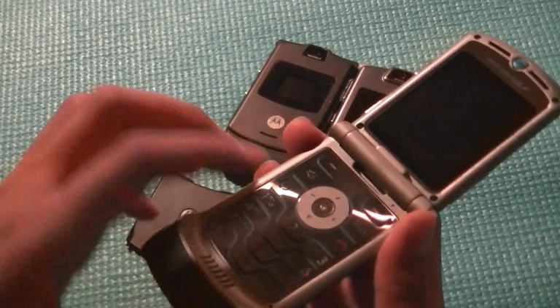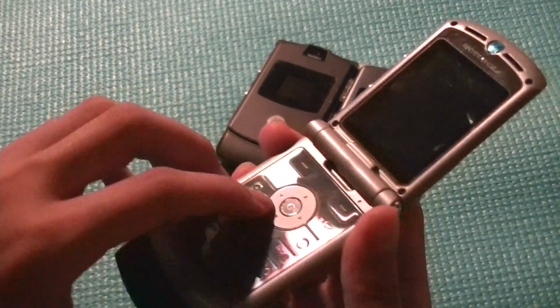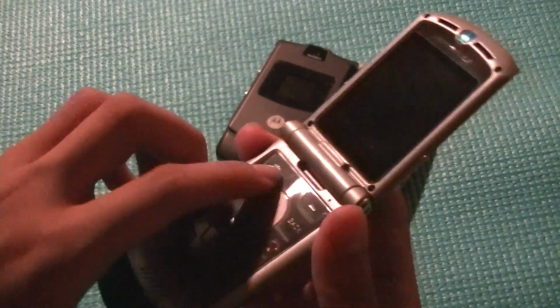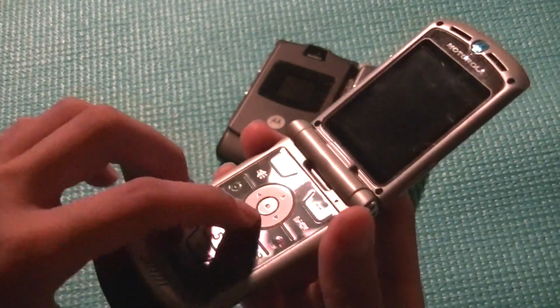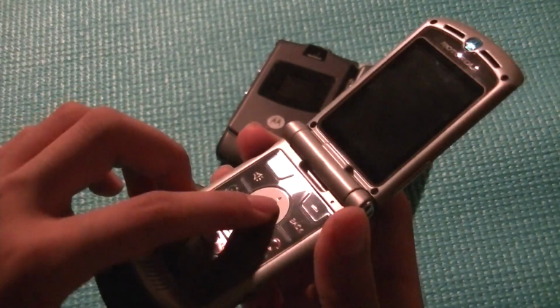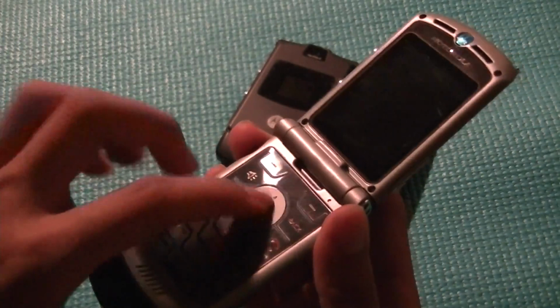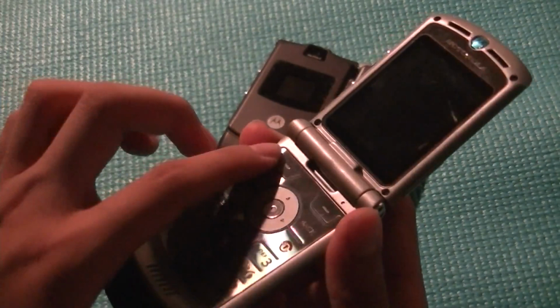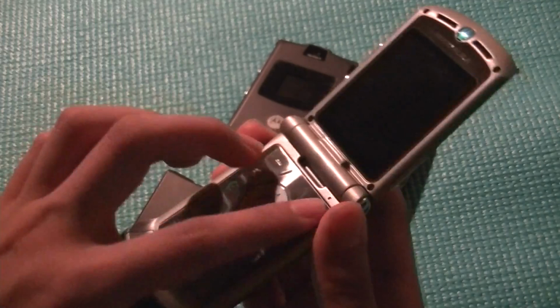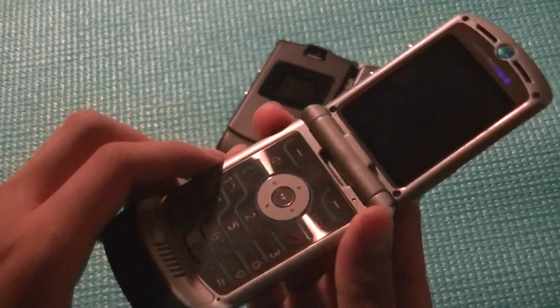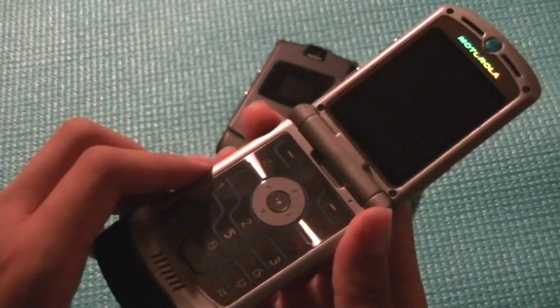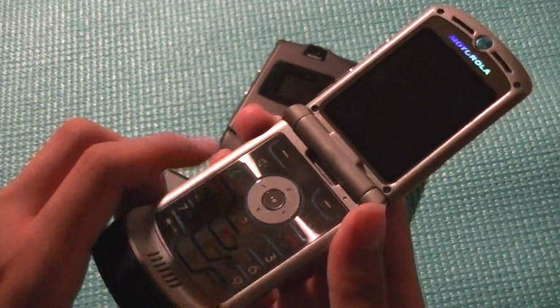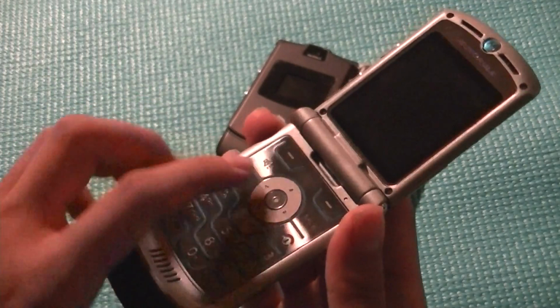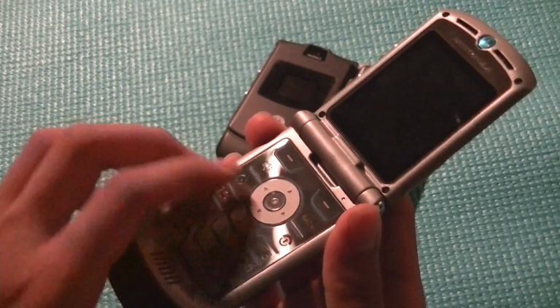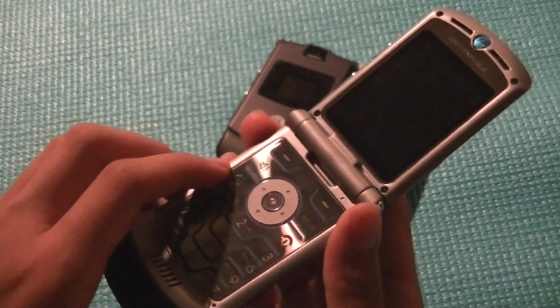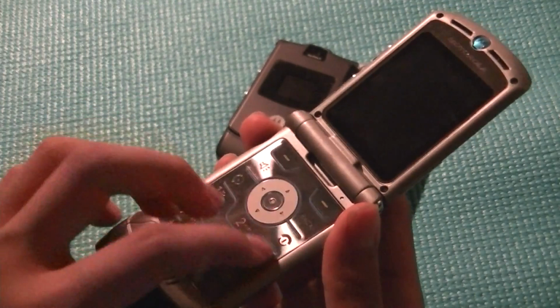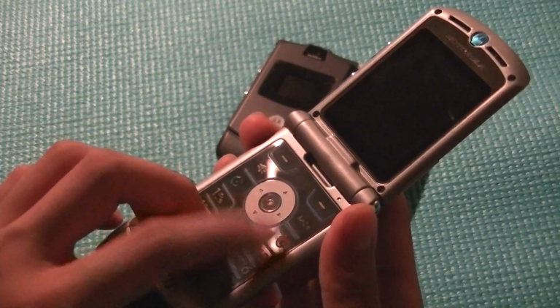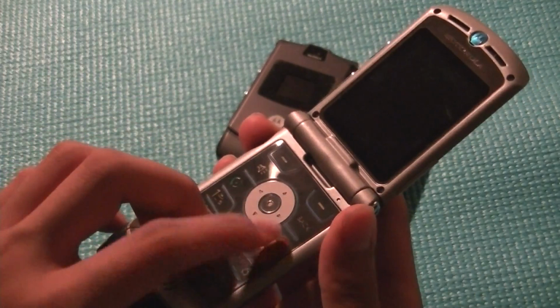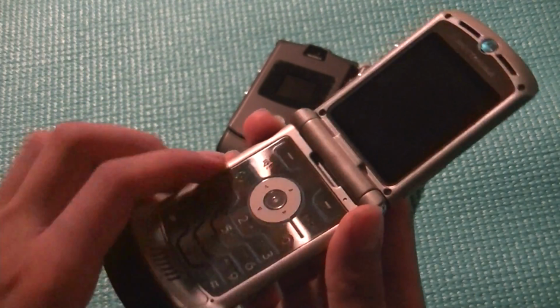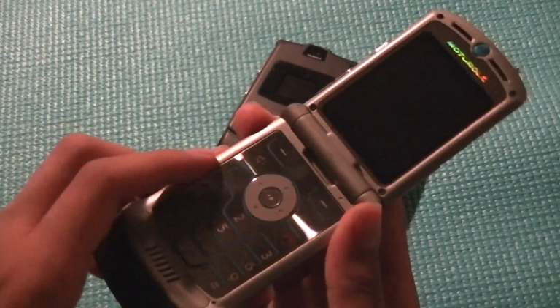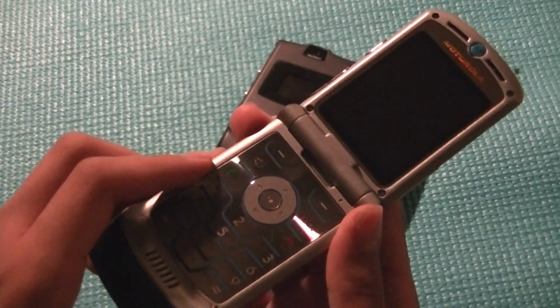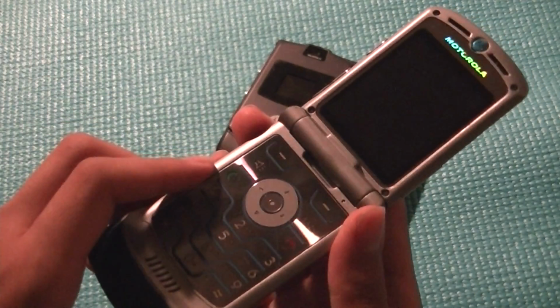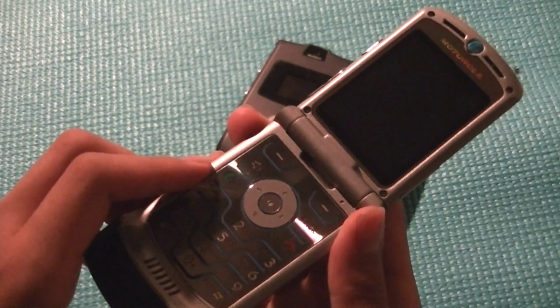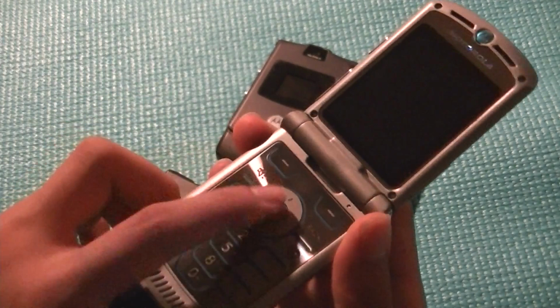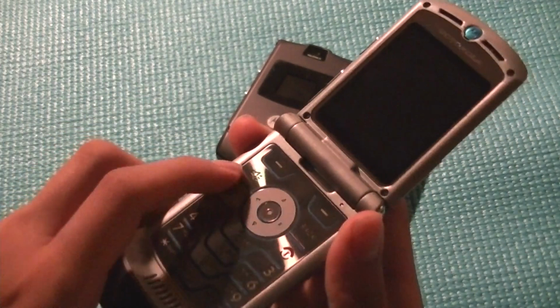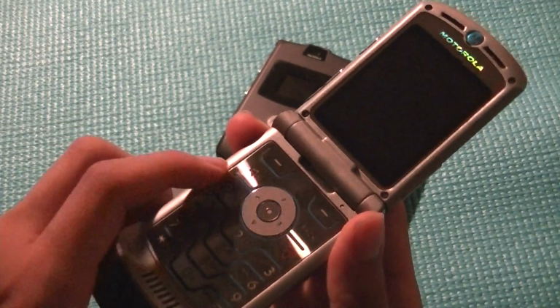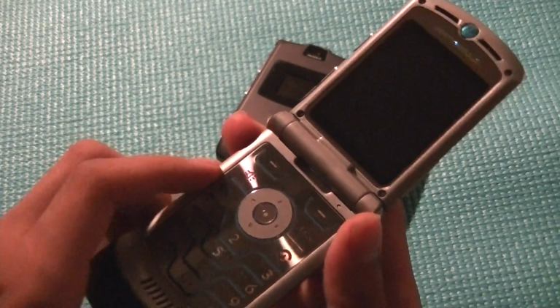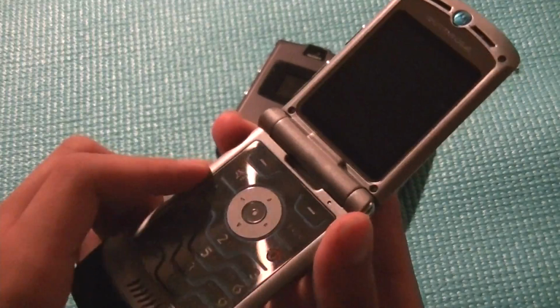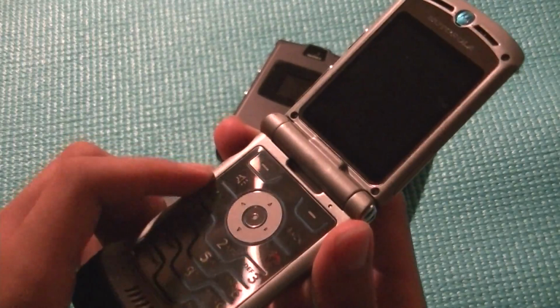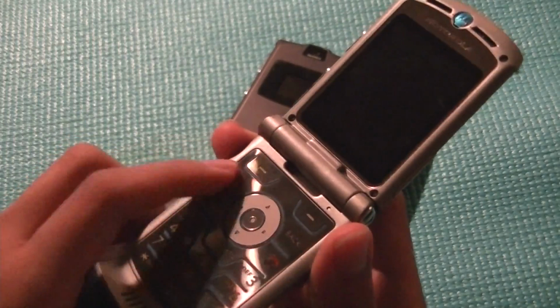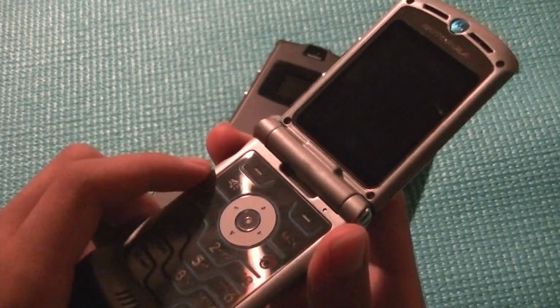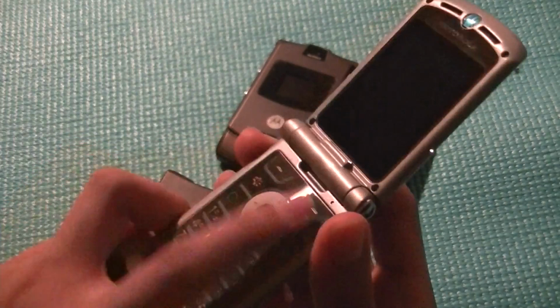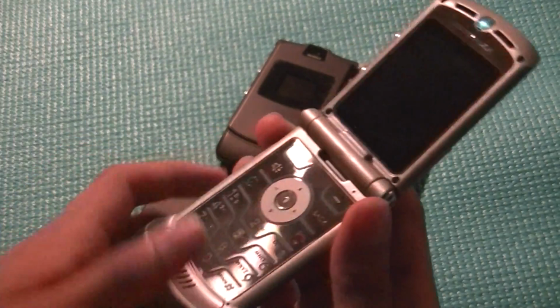We also have a five-way navigation toggle, two additional hot keys, a talk and end key that doubles as a power button, as well as a web browser key, and also a volume key and a back key.